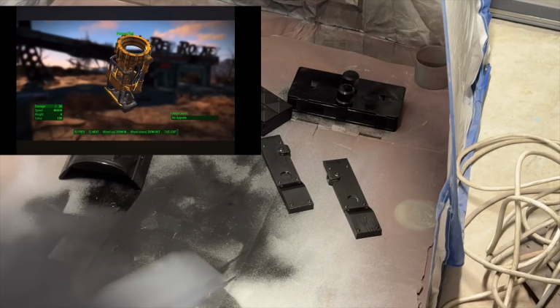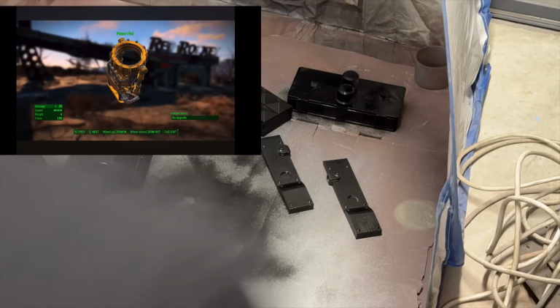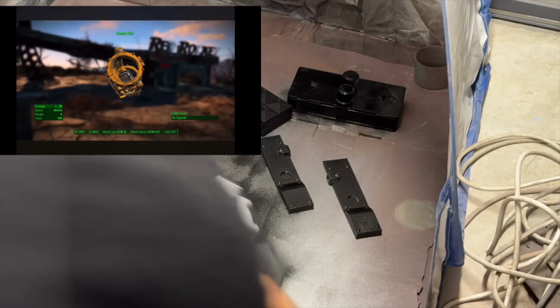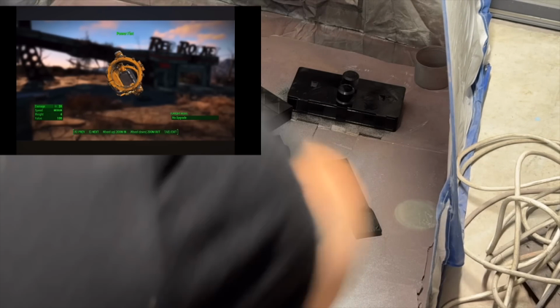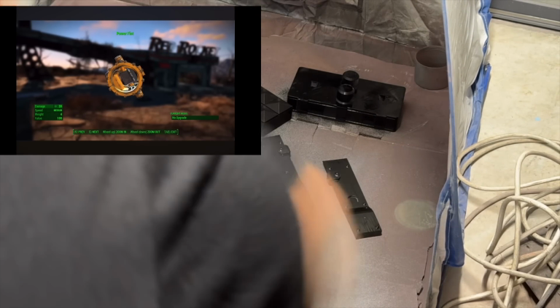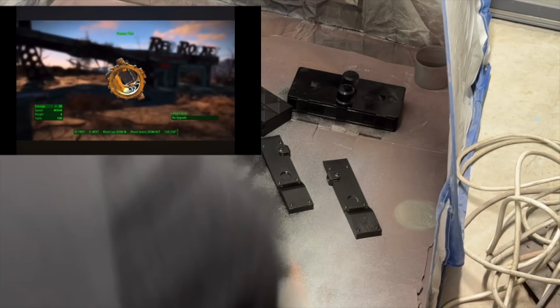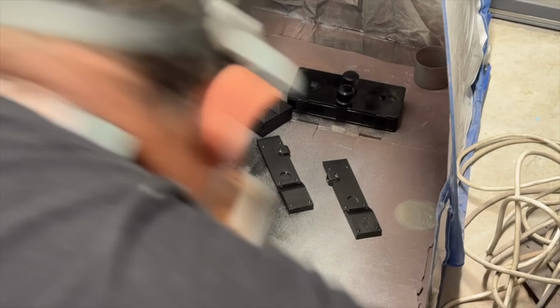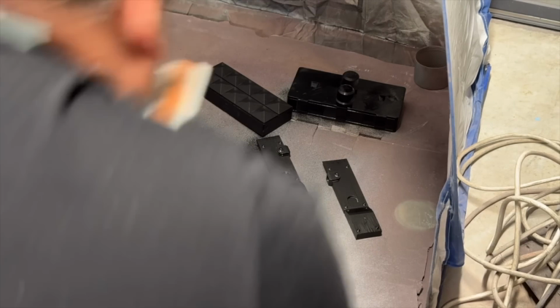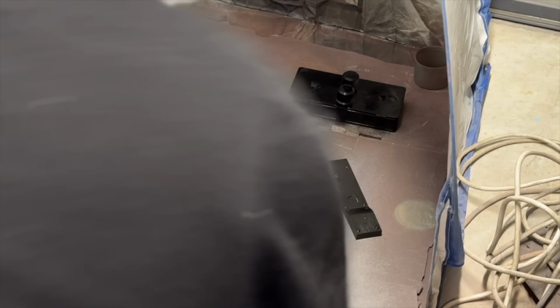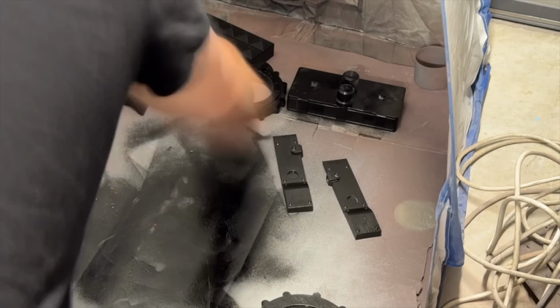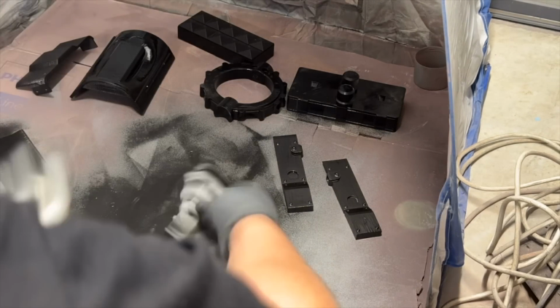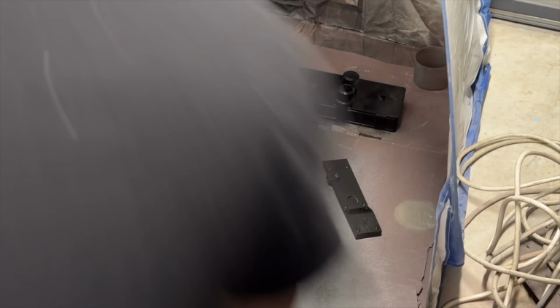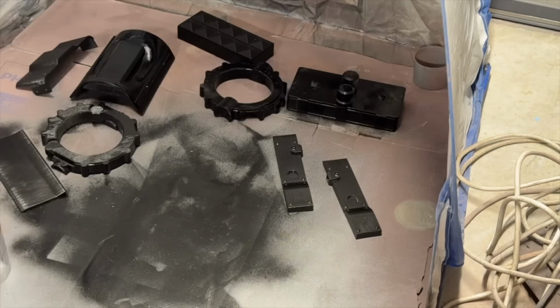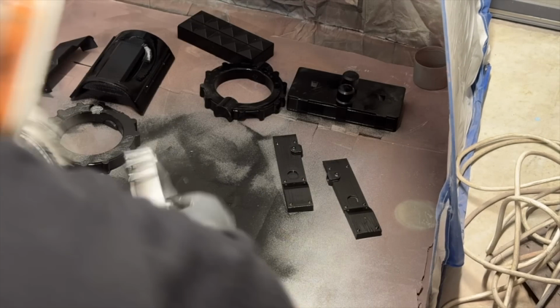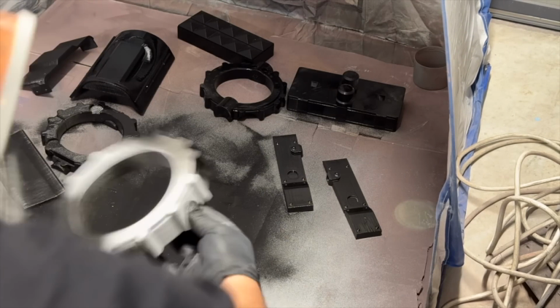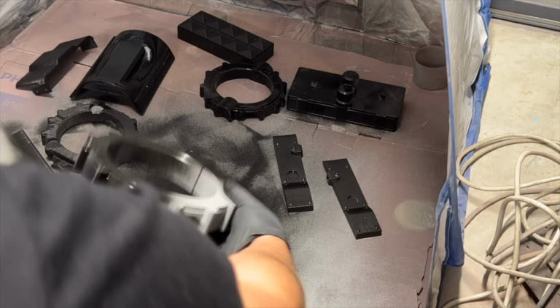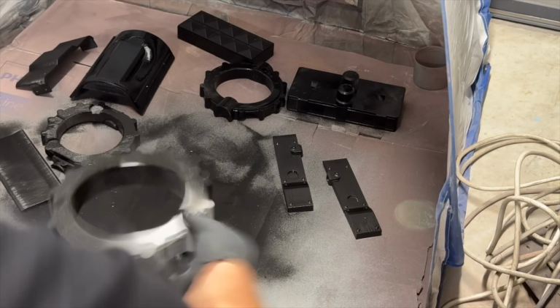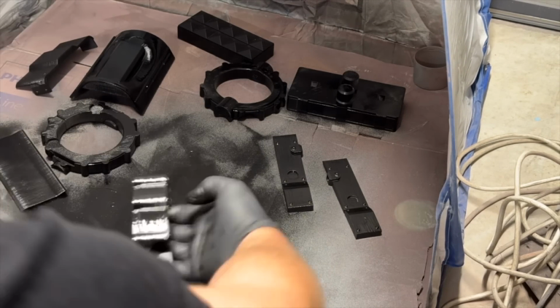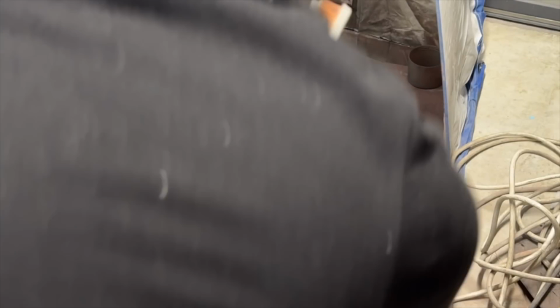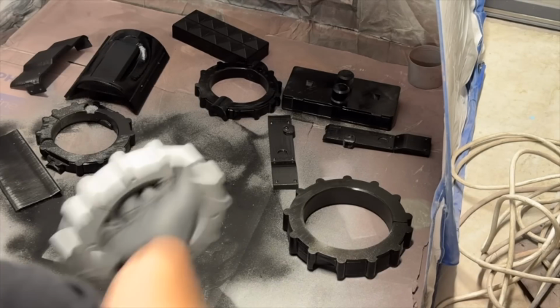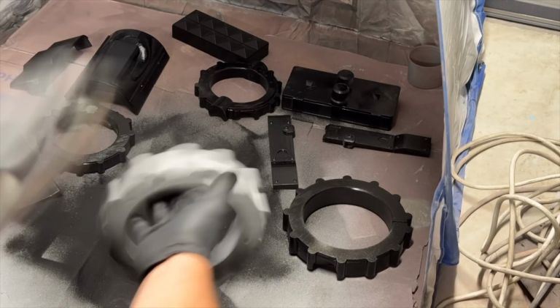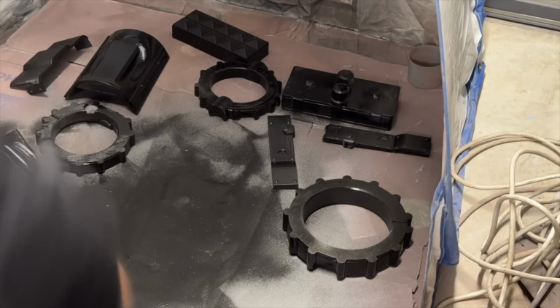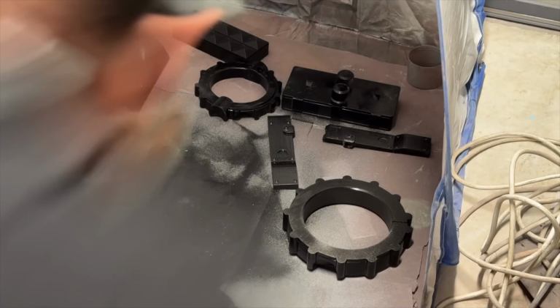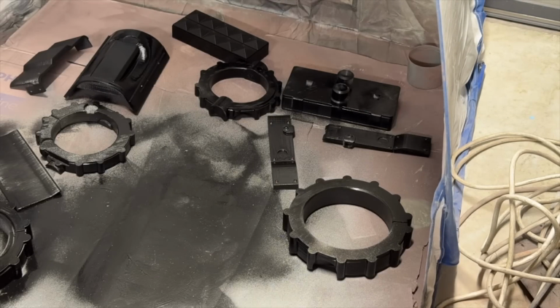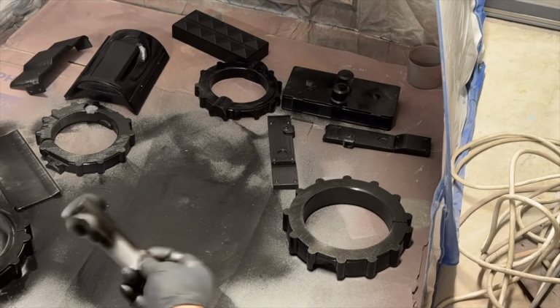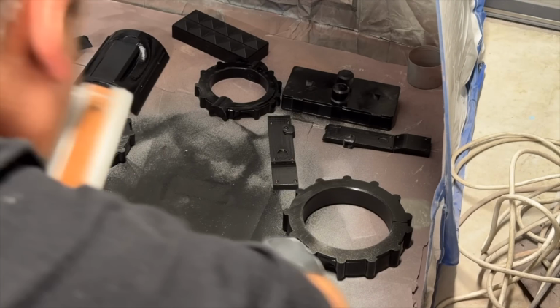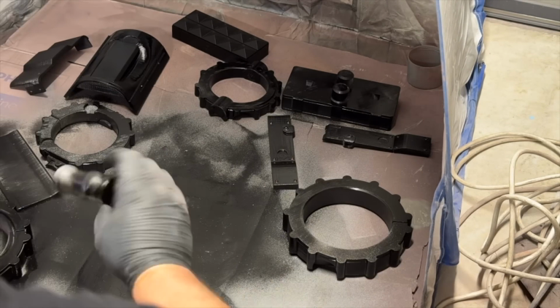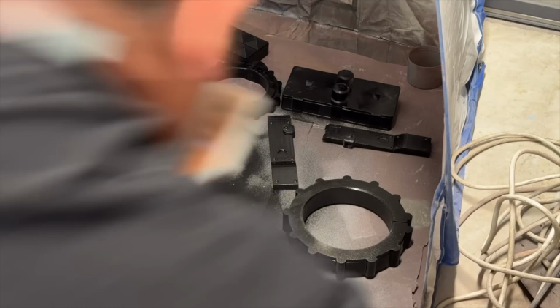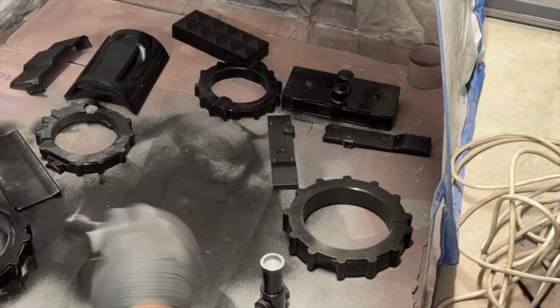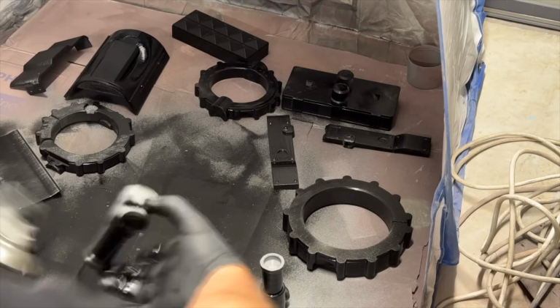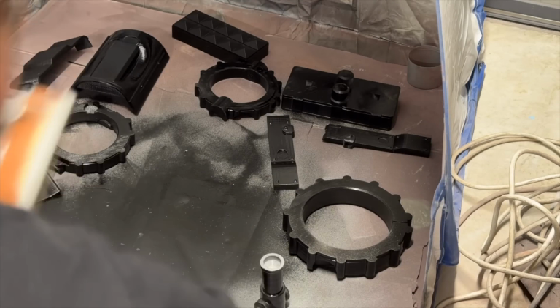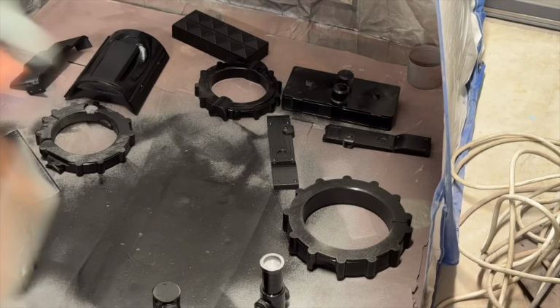I opted for the motorized version because I've never done electronics before and I wanted to do something a little bit different. First off, obviously priming everything in black, just getting ready to put some different colors on it.